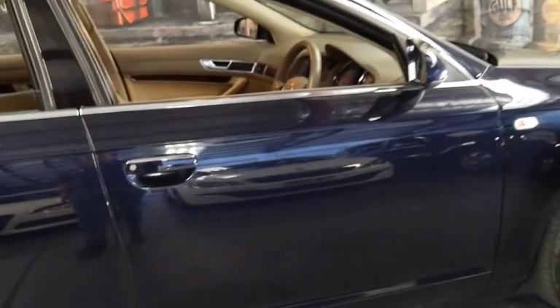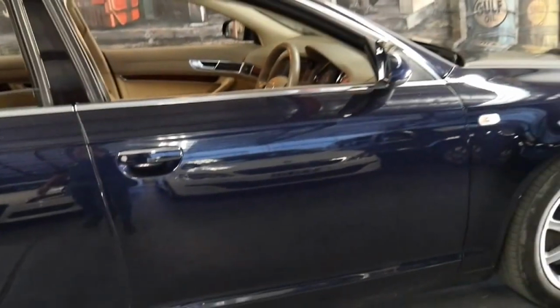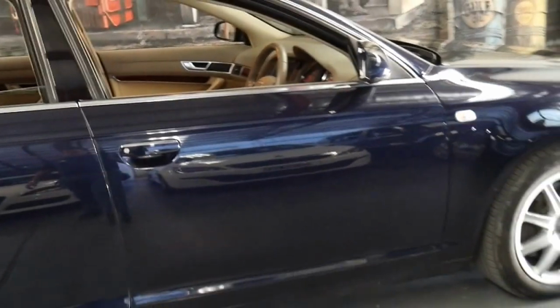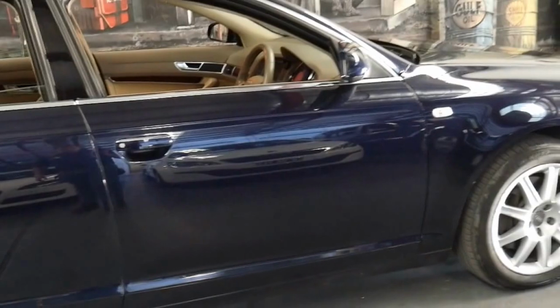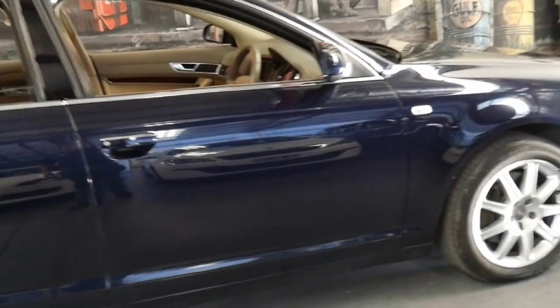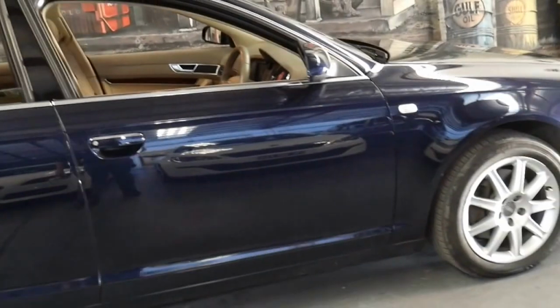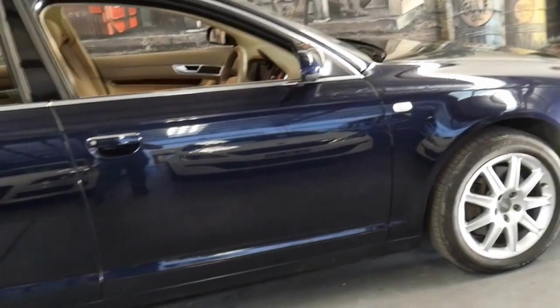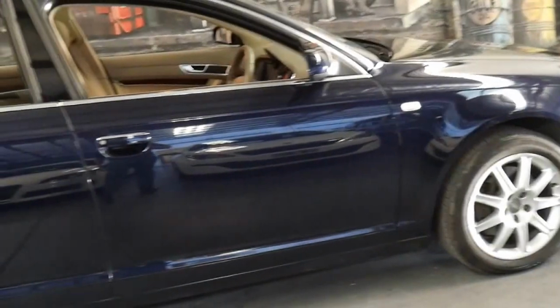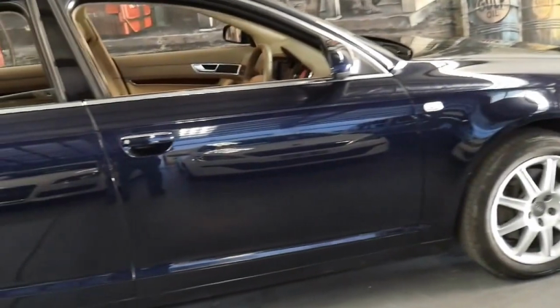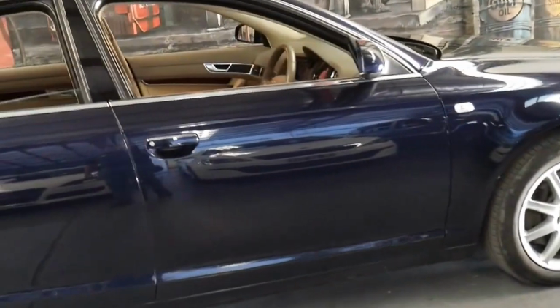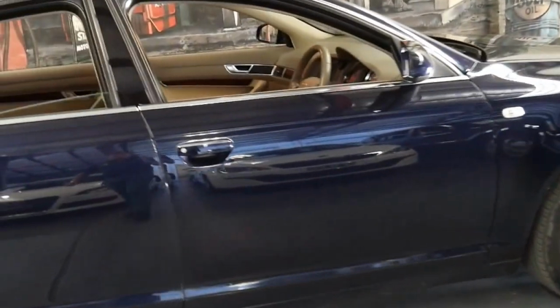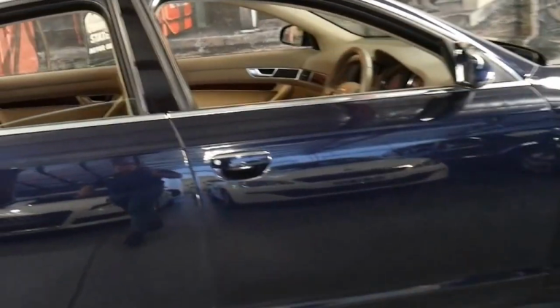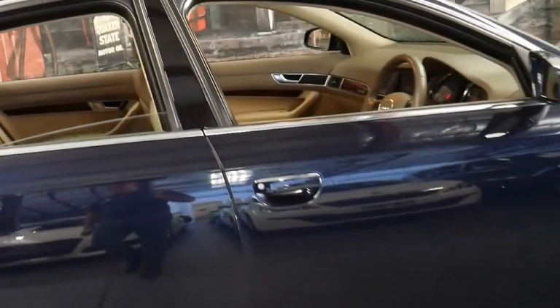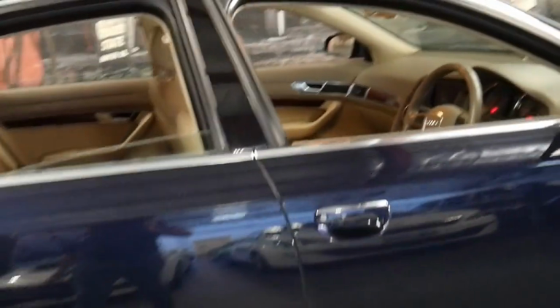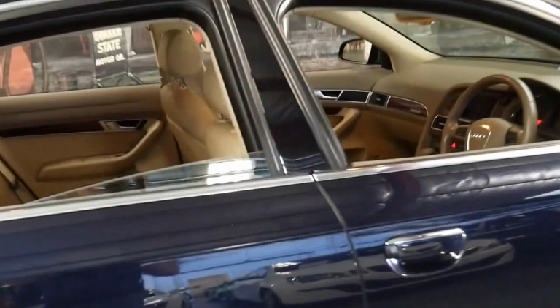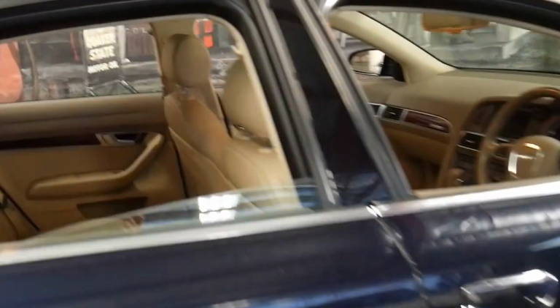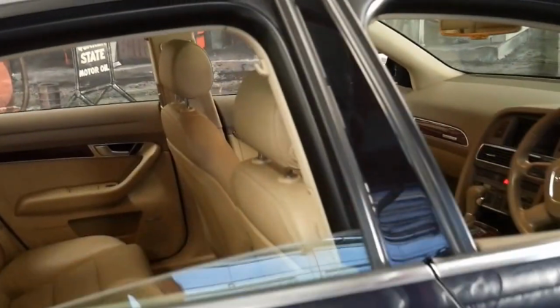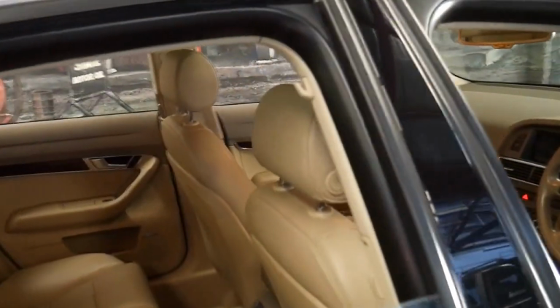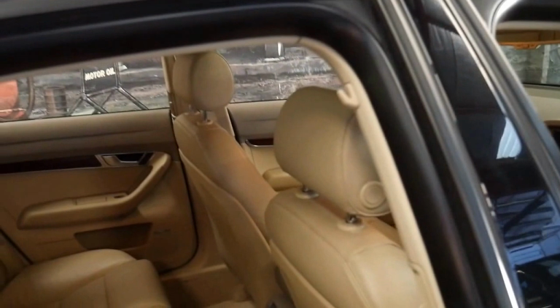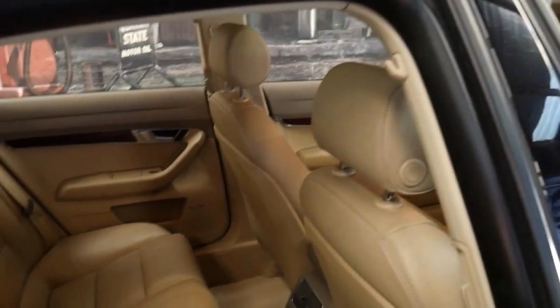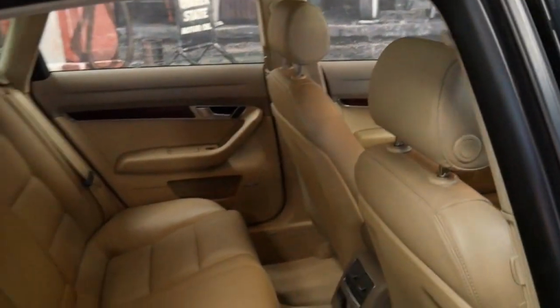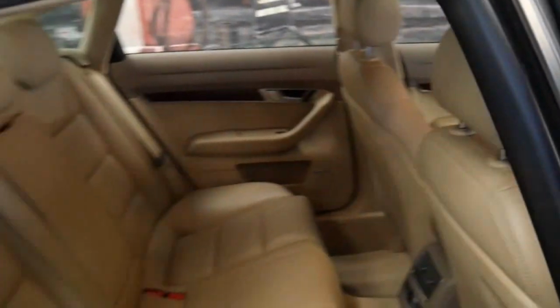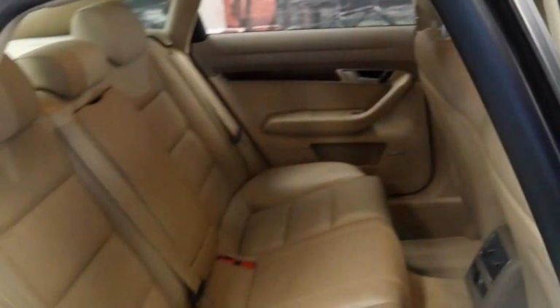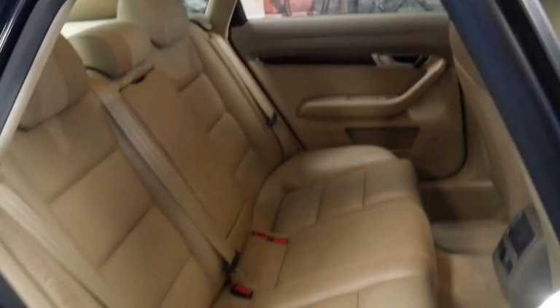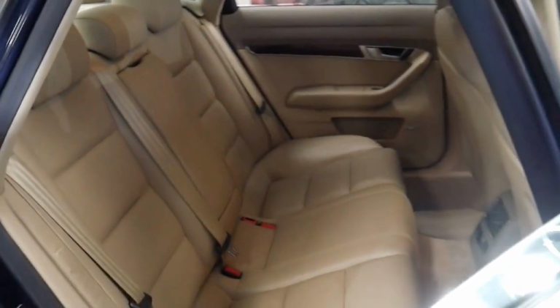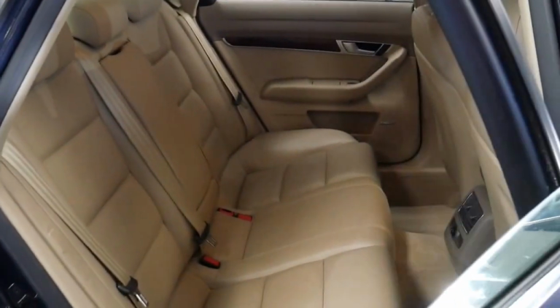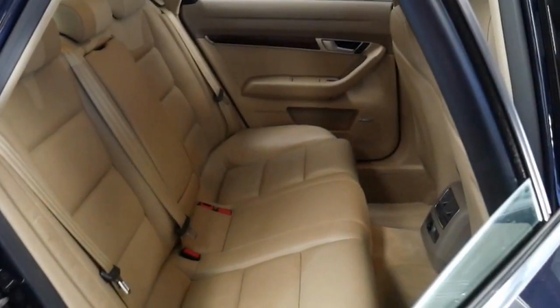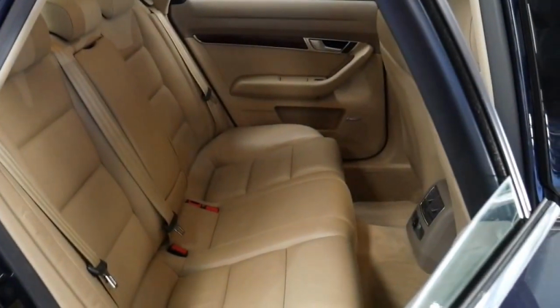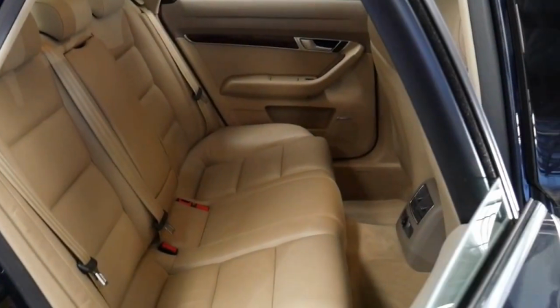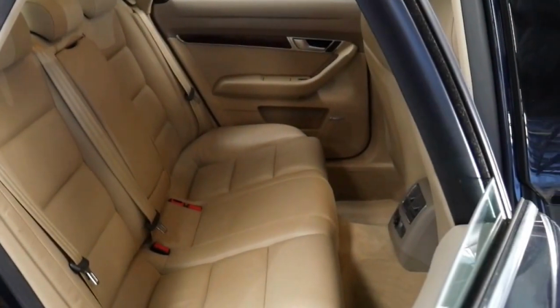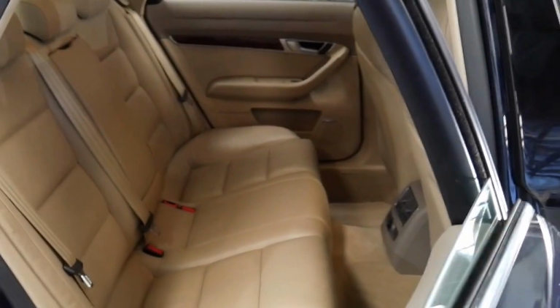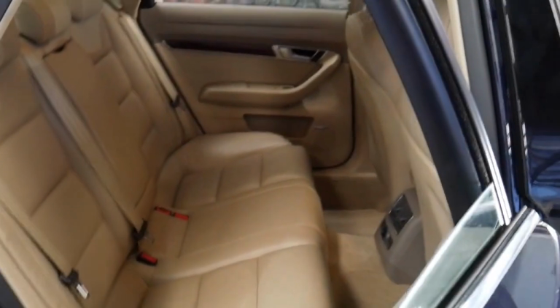The exterior and the interior are in immaculate condition and I think this is incredible value for money, especially with a 3 litre turbo diesel engine.